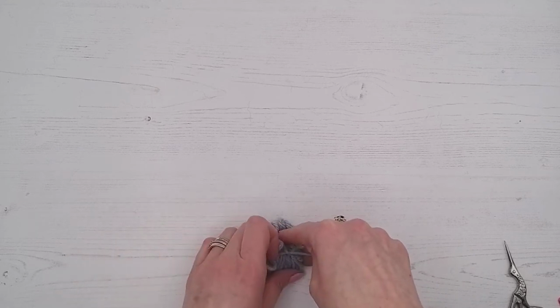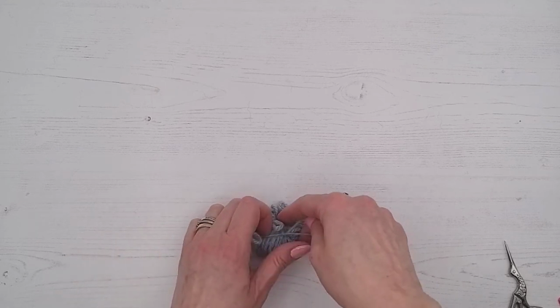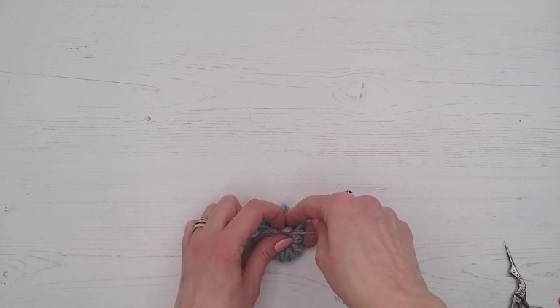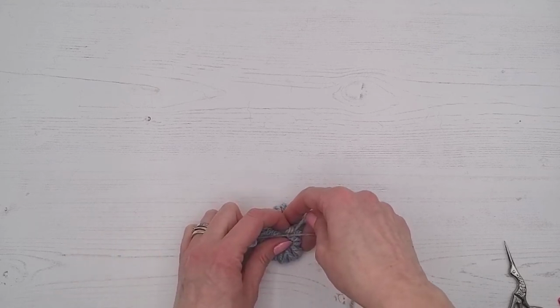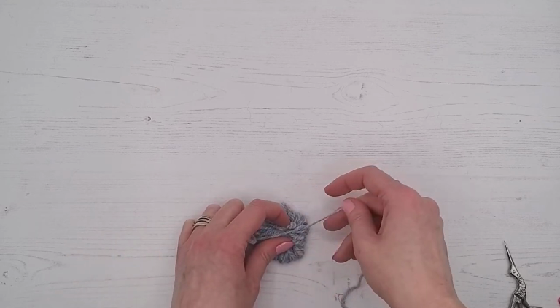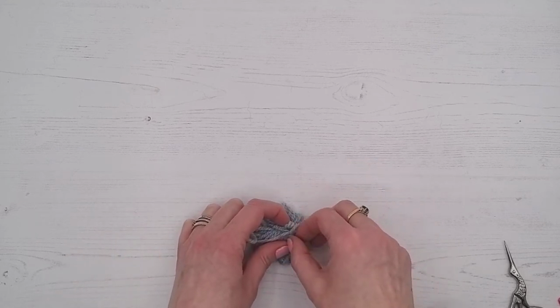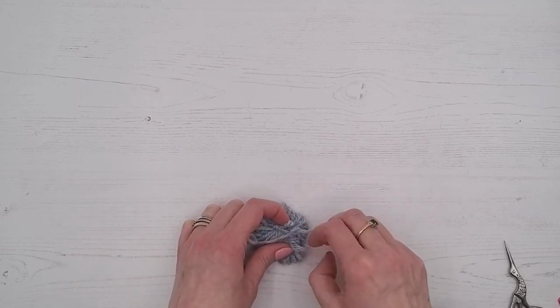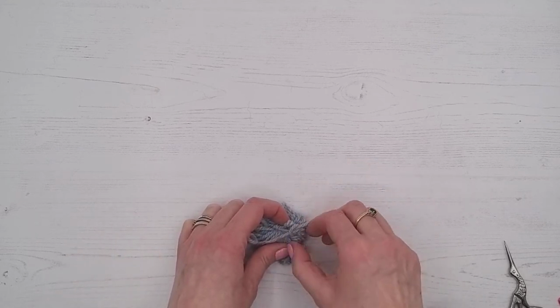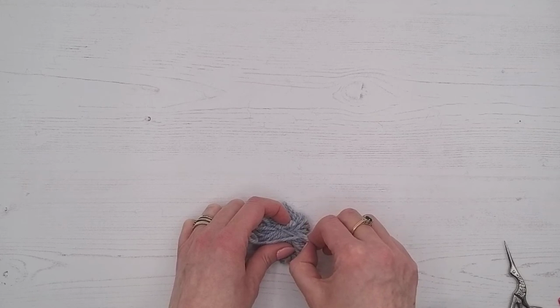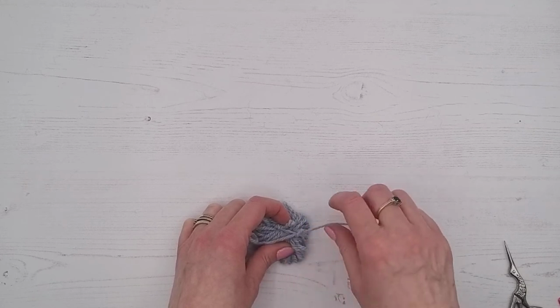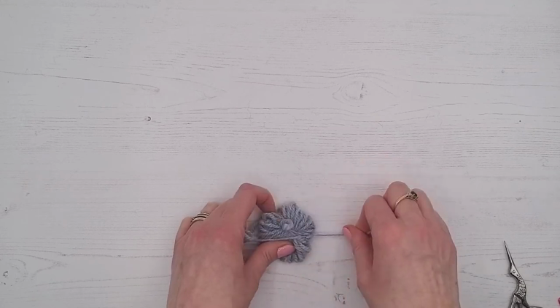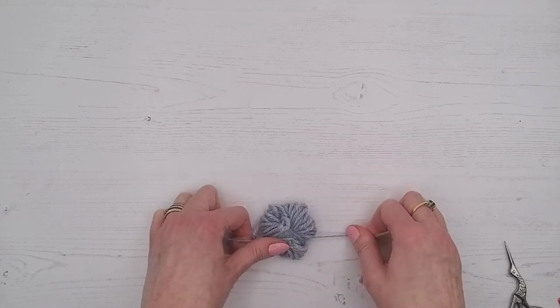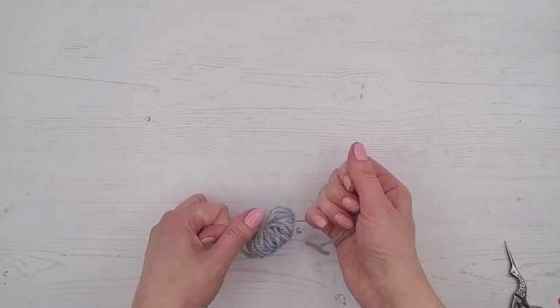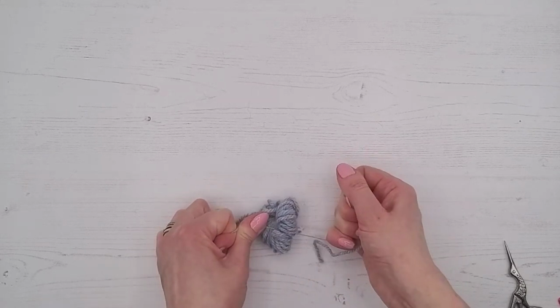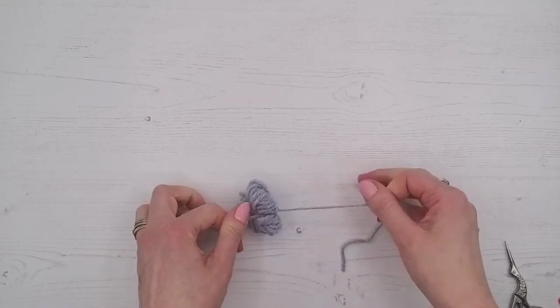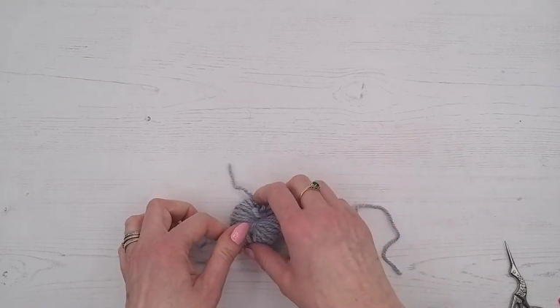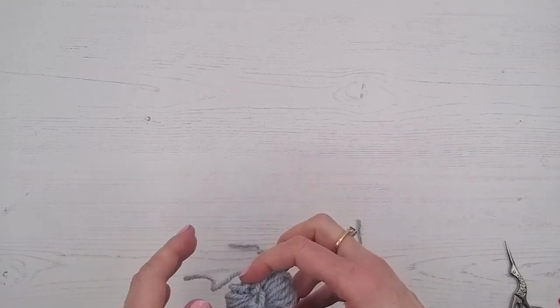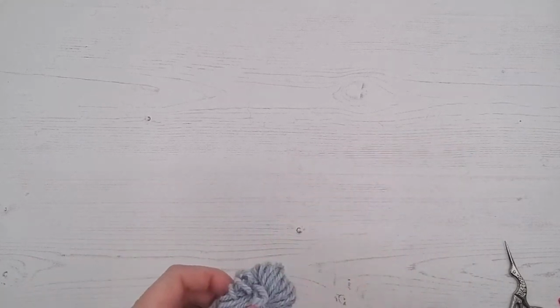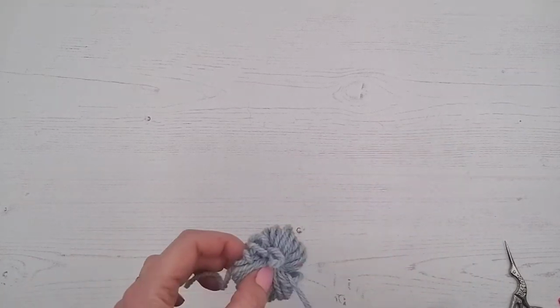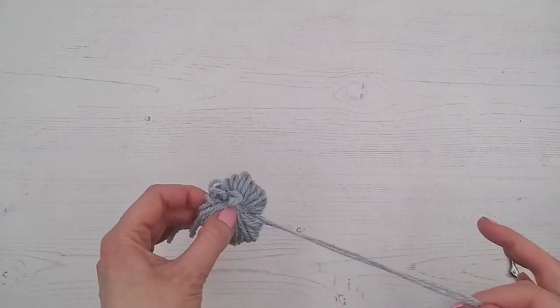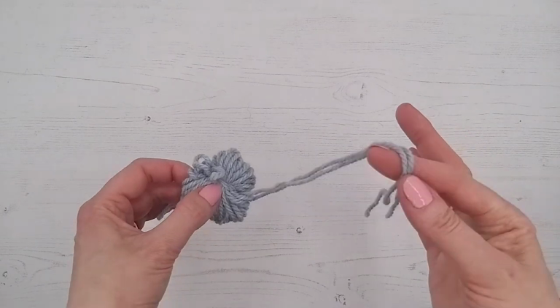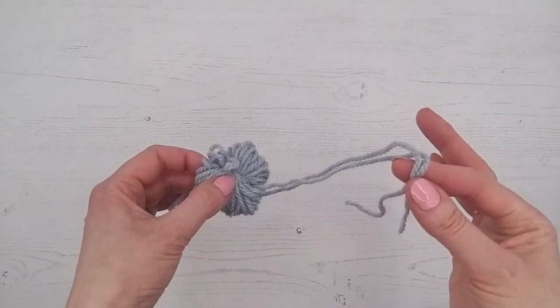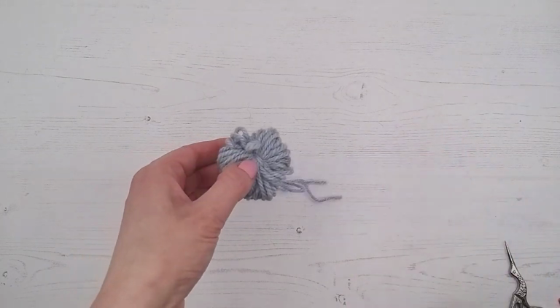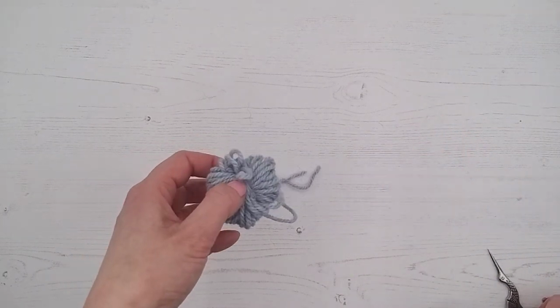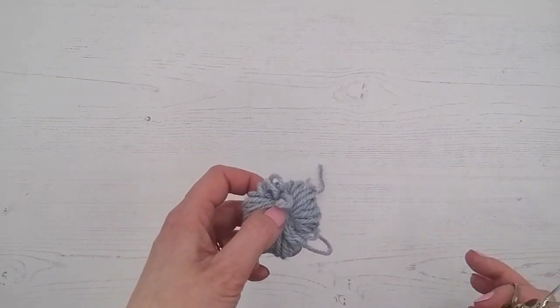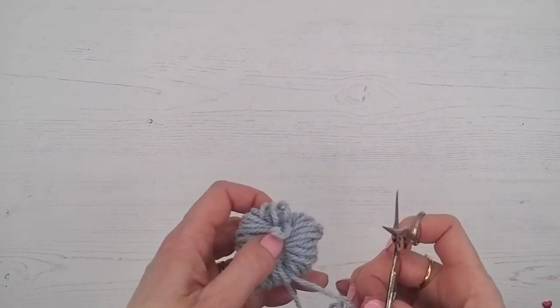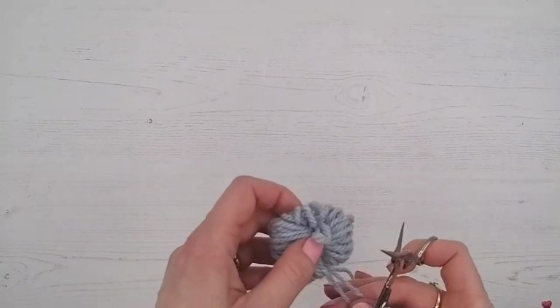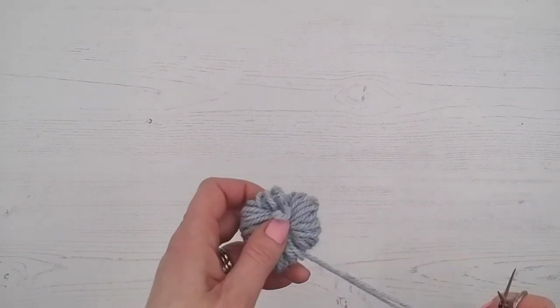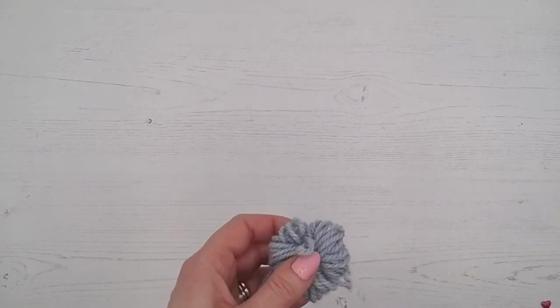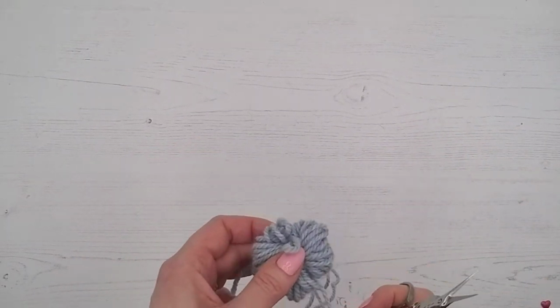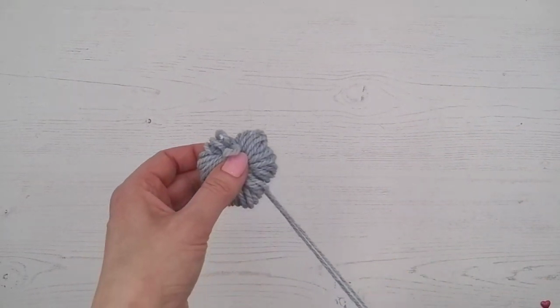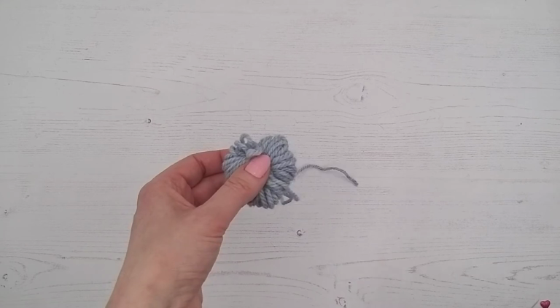Hold it tight with your finger and do it again — so that's two knots. We're holding it really tight so we'll get a nice tight pom-pom. Try not to get the threads fastened in the wrong place. Now keep at least one of those long strands; I'll leave them both for now because I've accidentally snipped them off before.